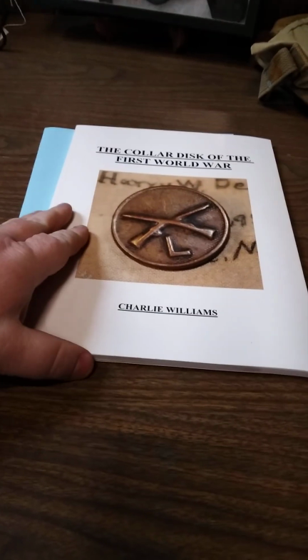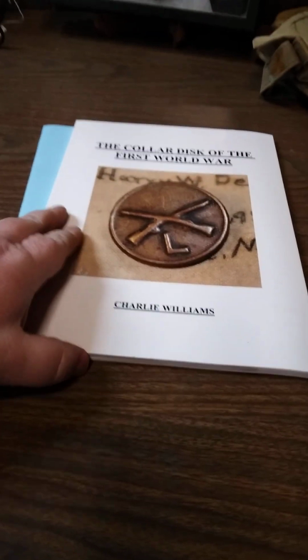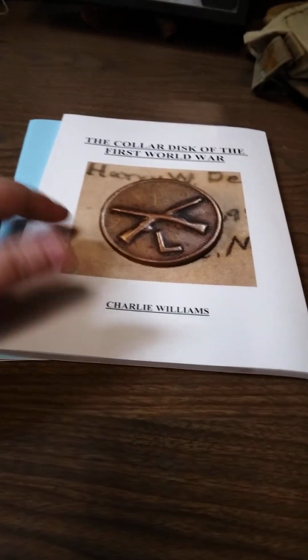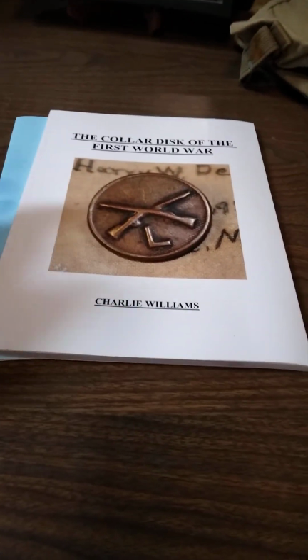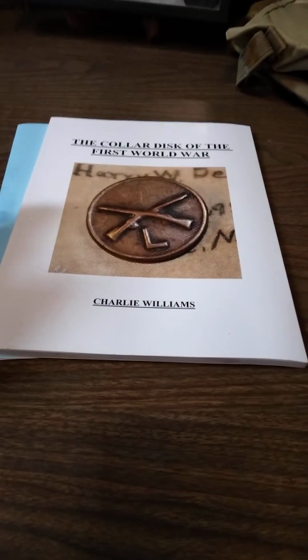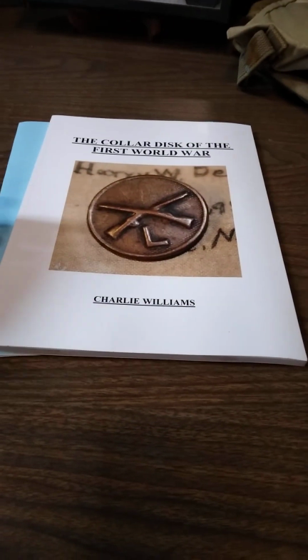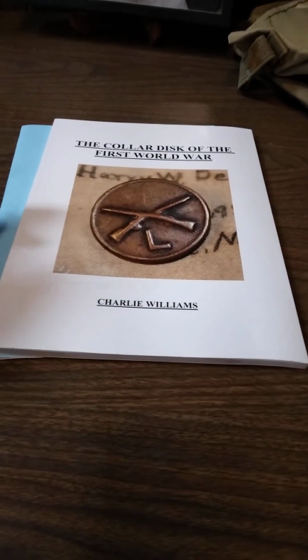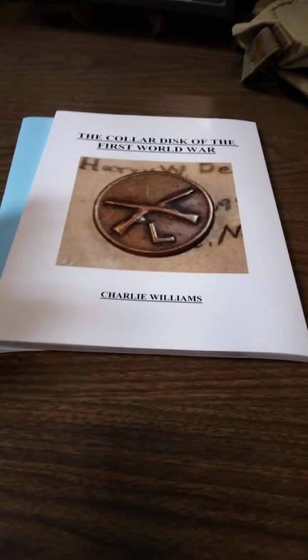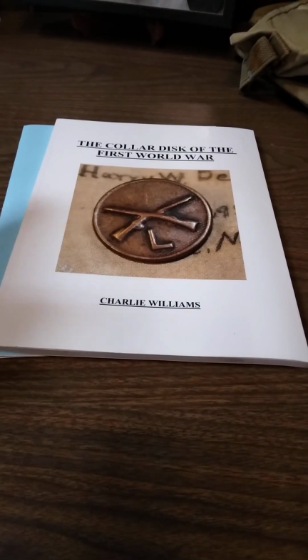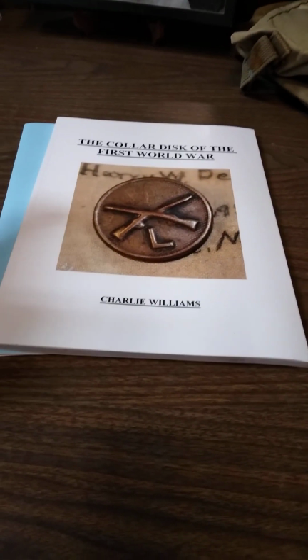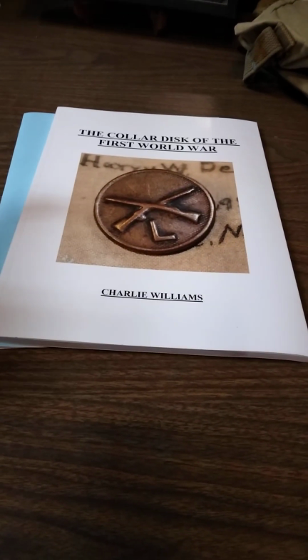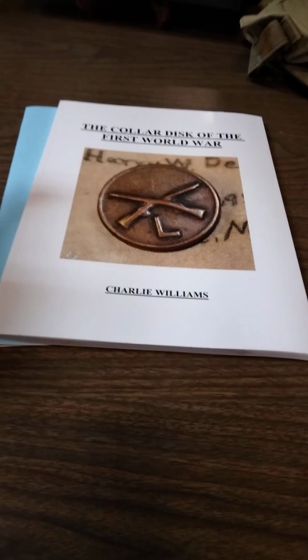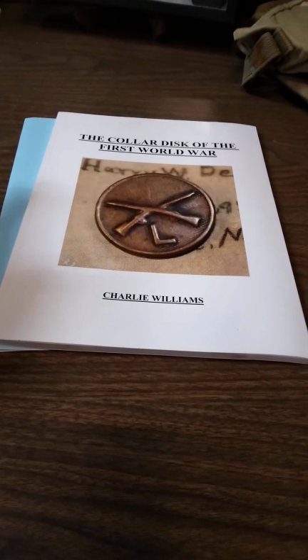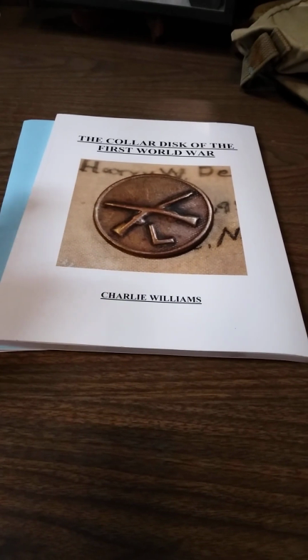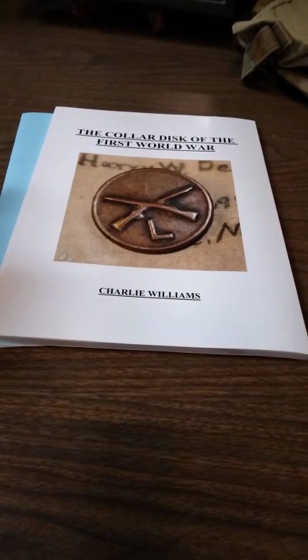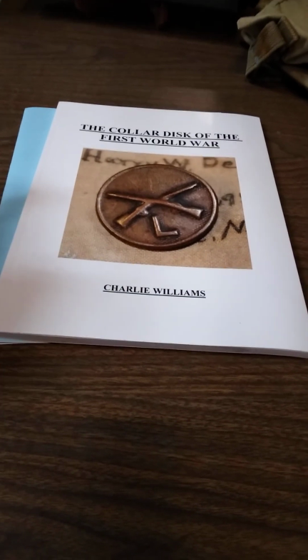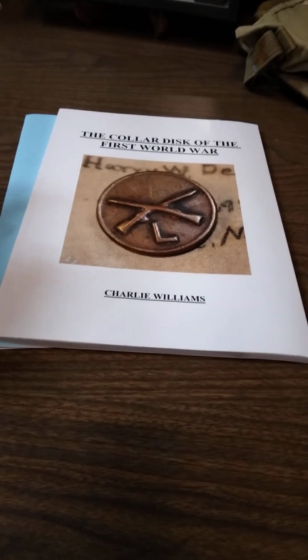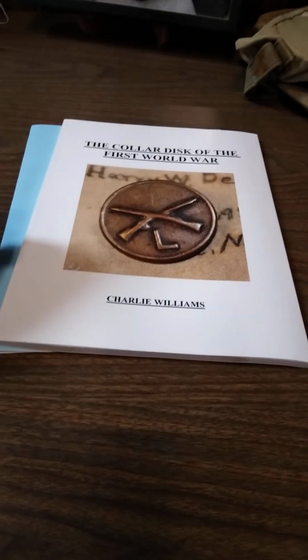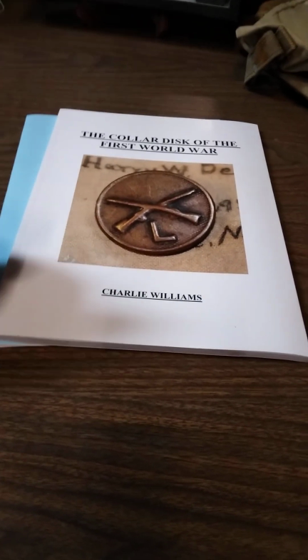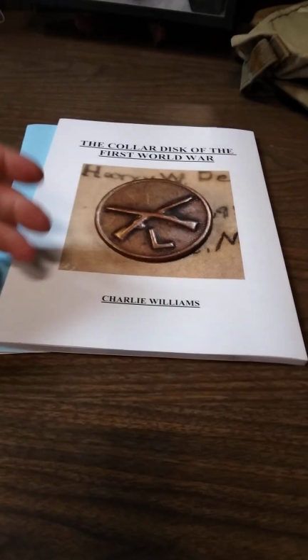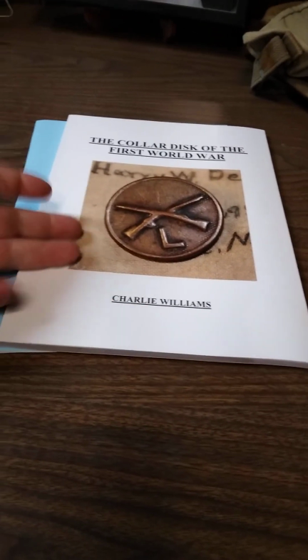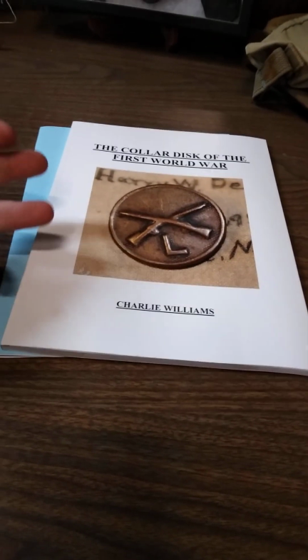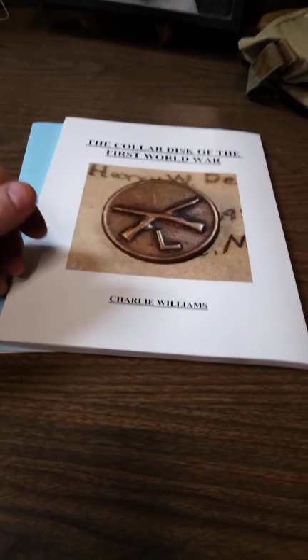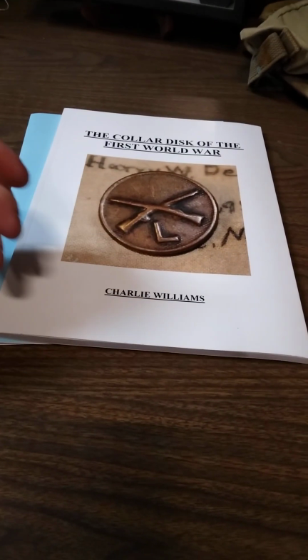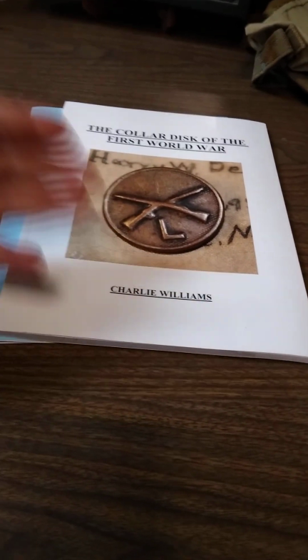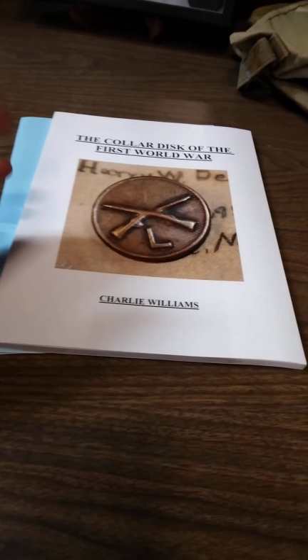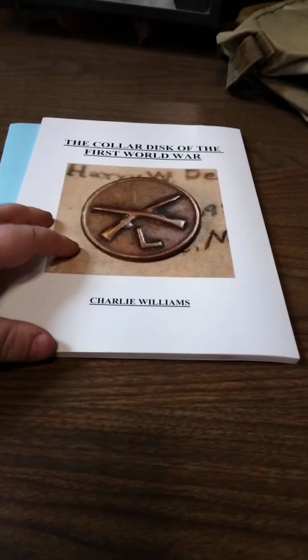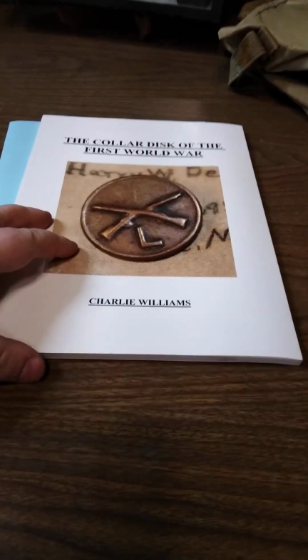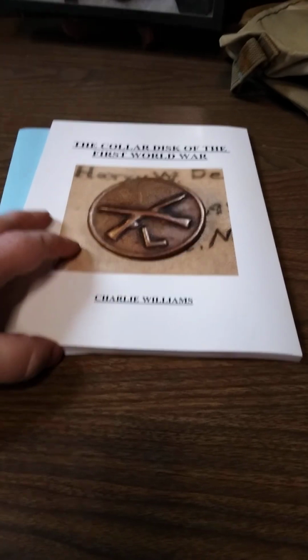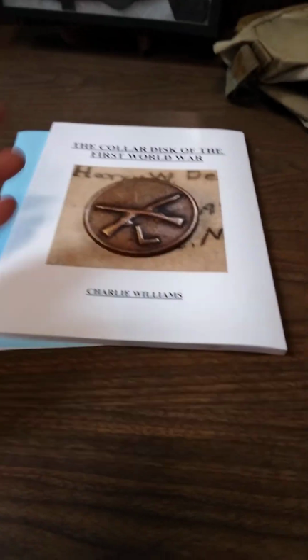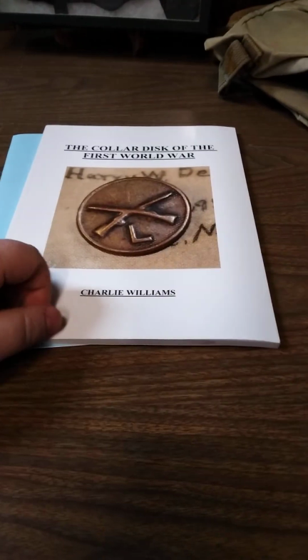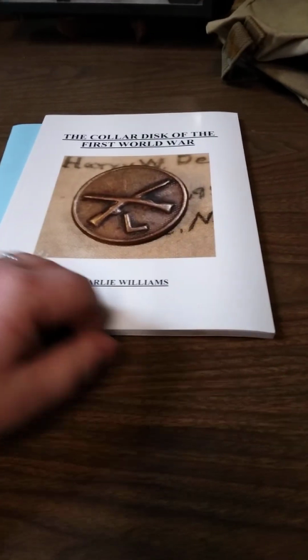Now you're sitting there kind of going, $40, that's a lot of money. I could buy stuff with that. And if I don't buy the book, then I can just run out and buy more stuff. Okay, yeah, that's true.